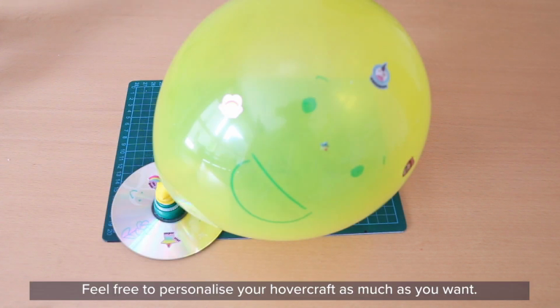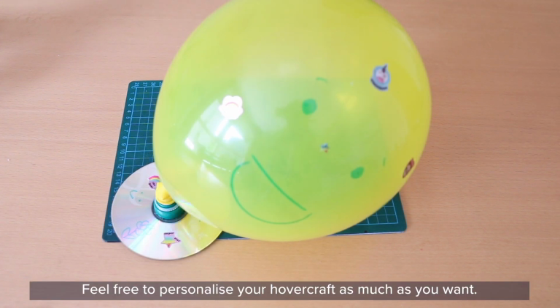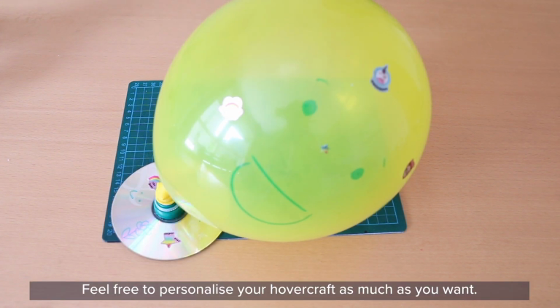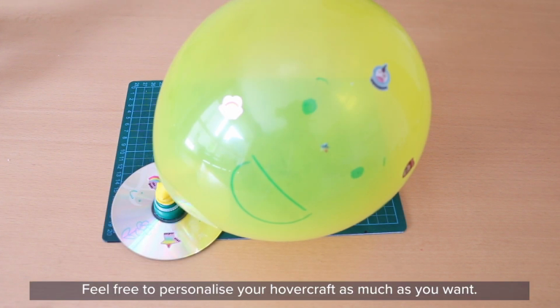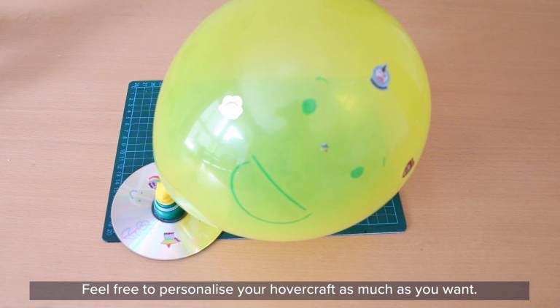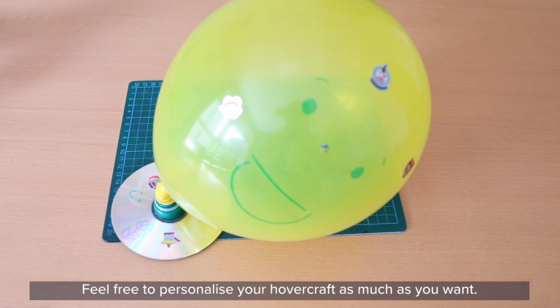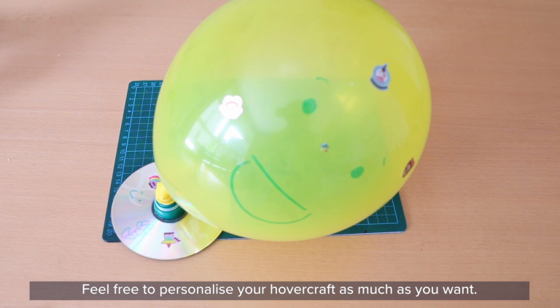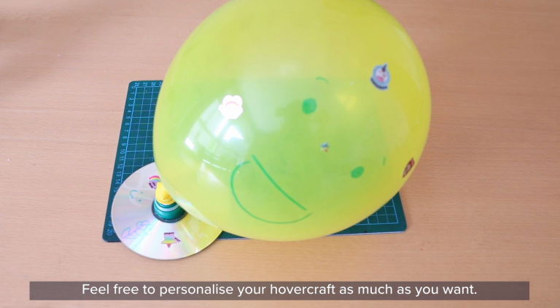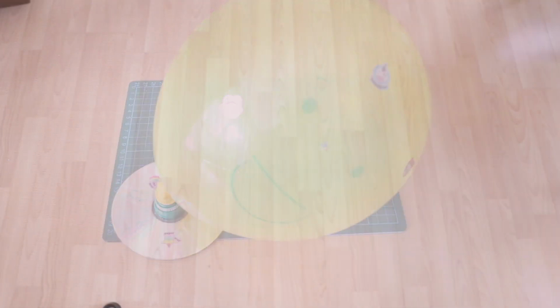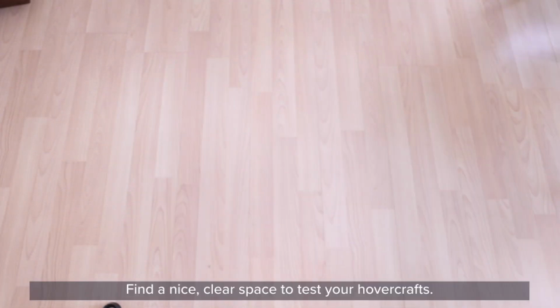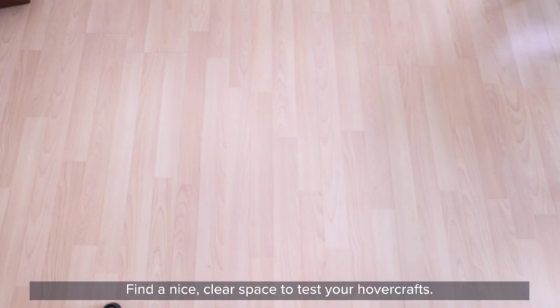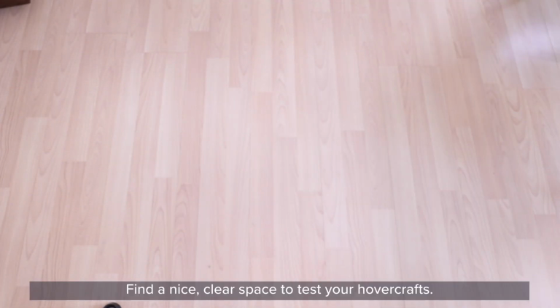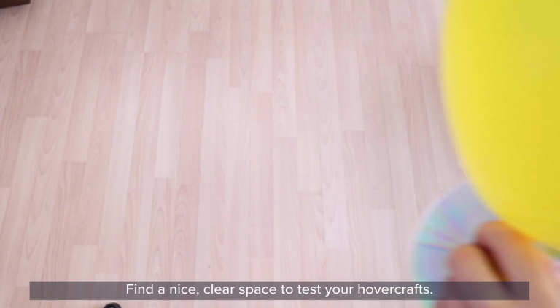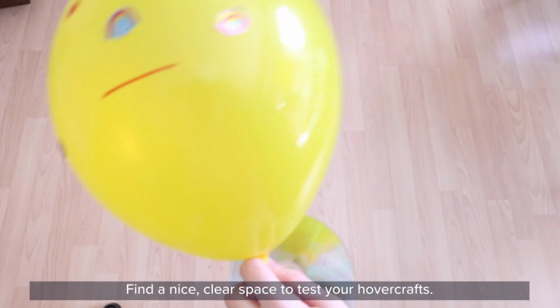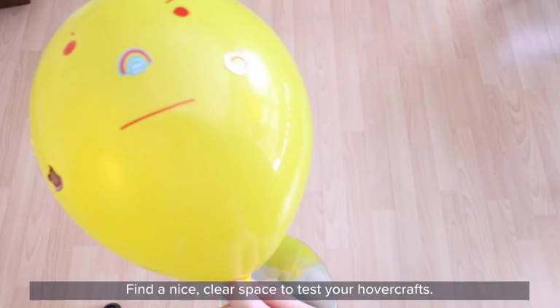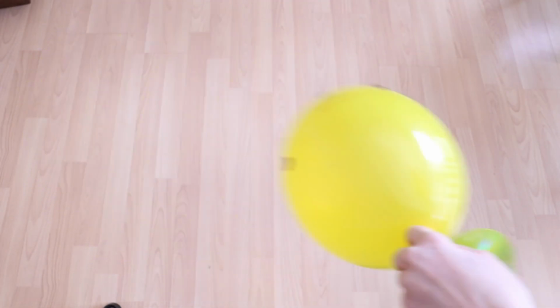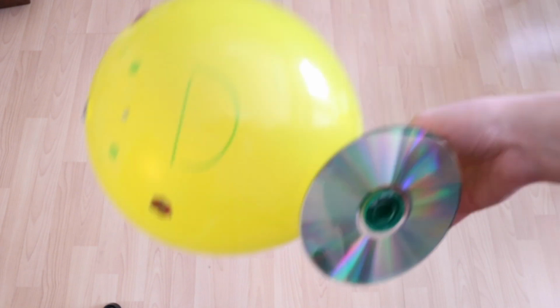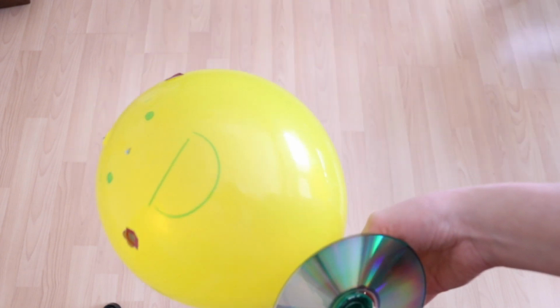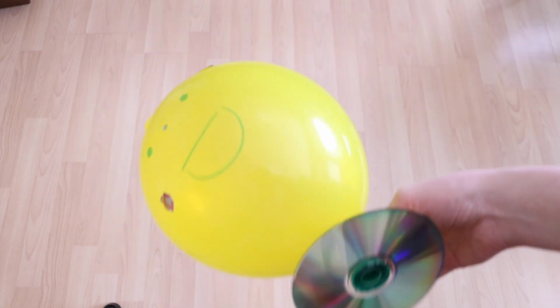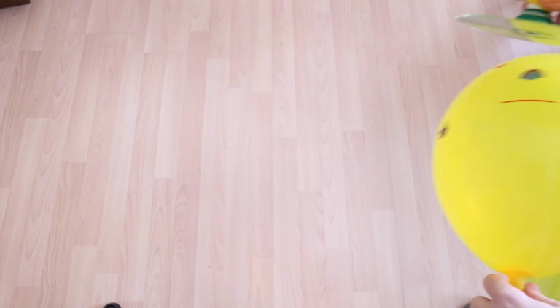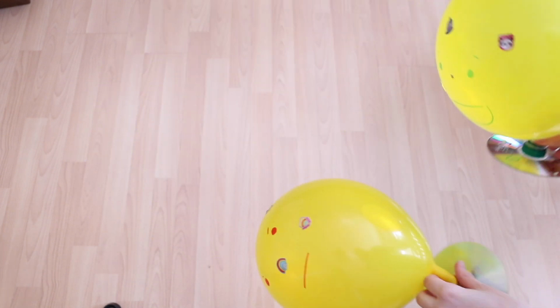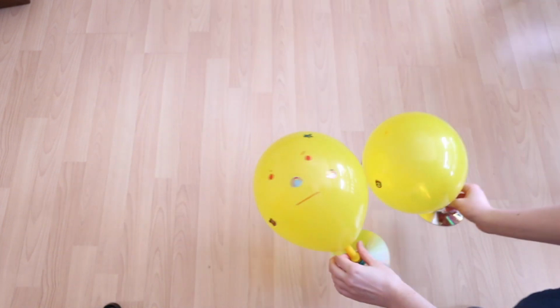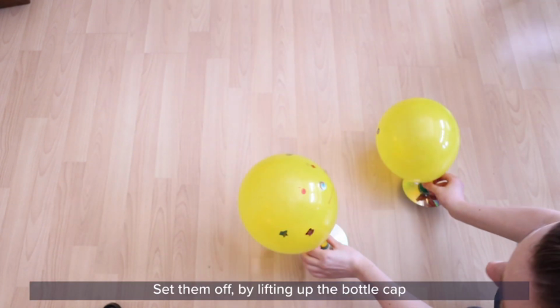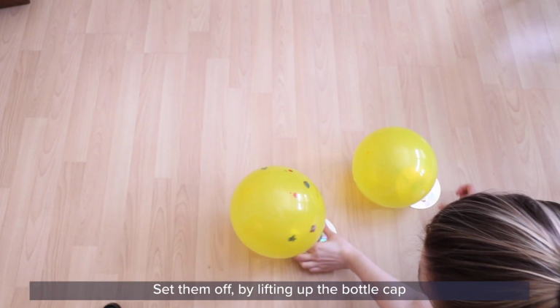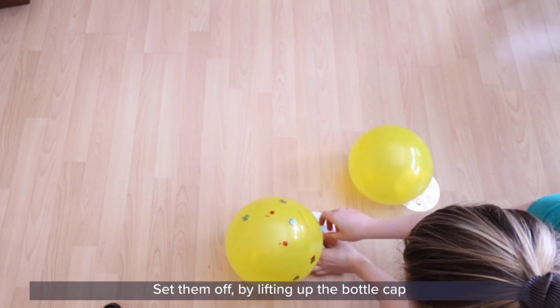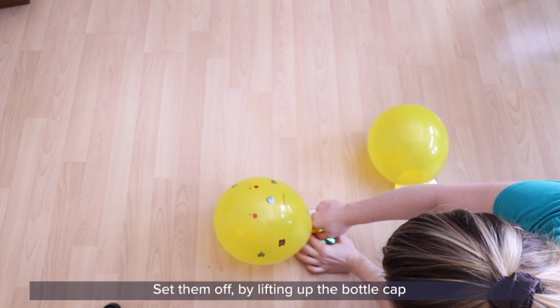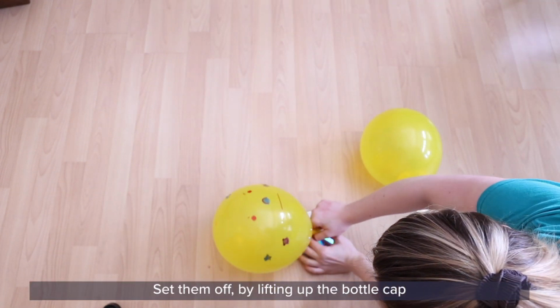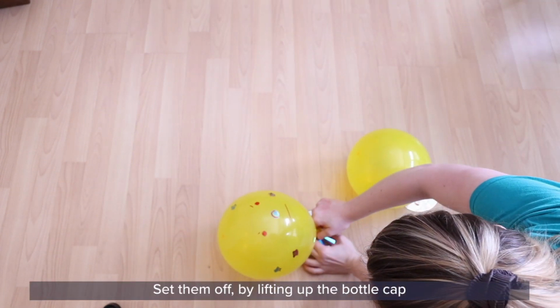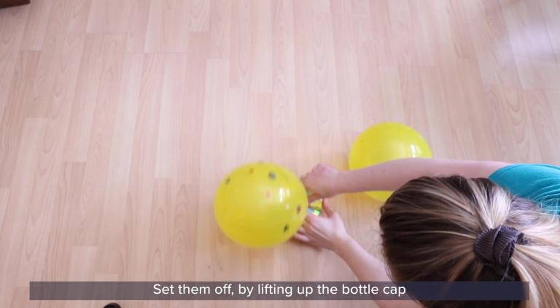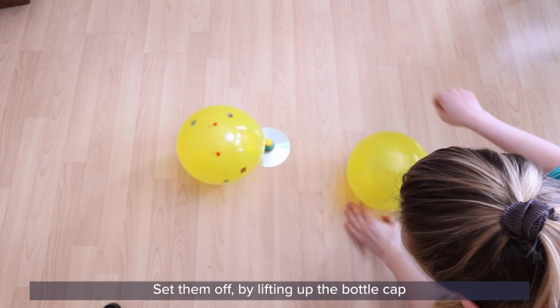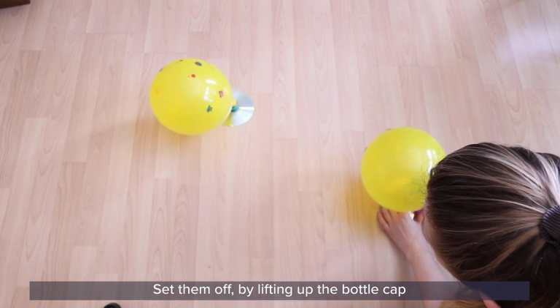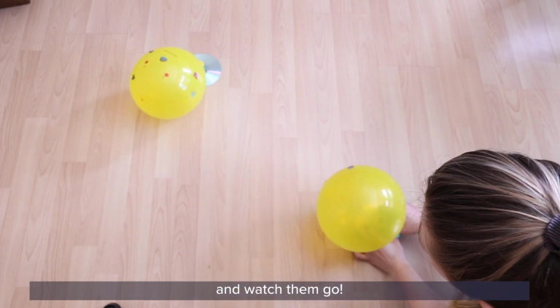Feel free to personalize your hovercraft as much as you want. Find a nice clear space to test your hovercraft. Set it off by lifting up the bottle cap and watch it go.